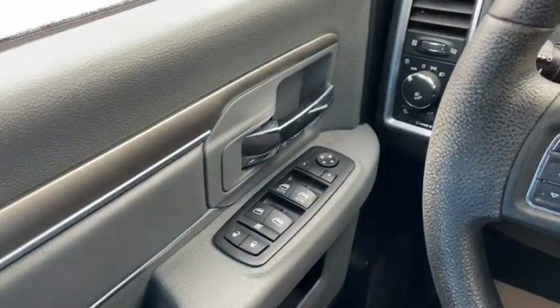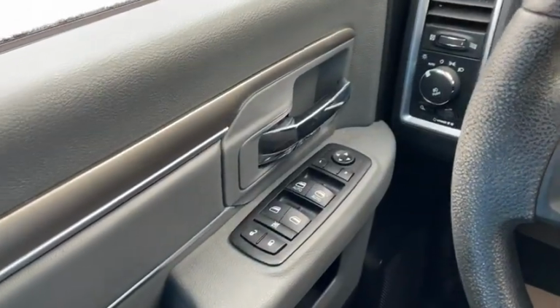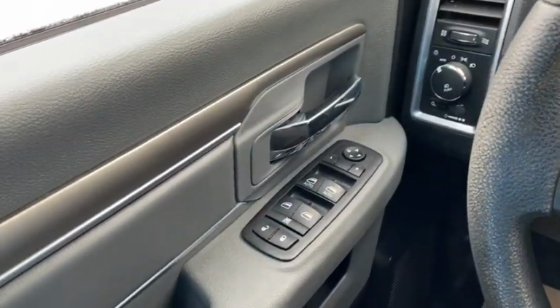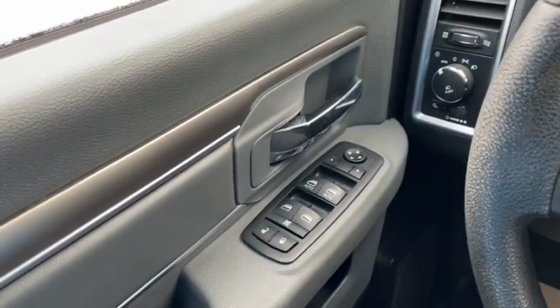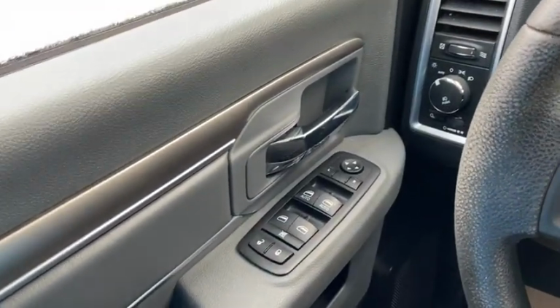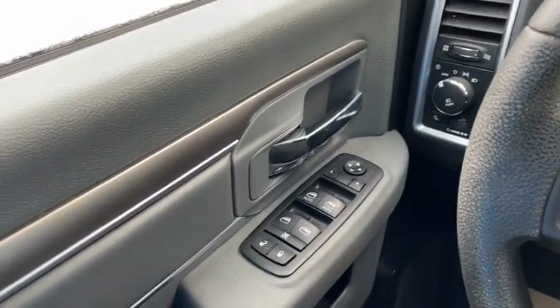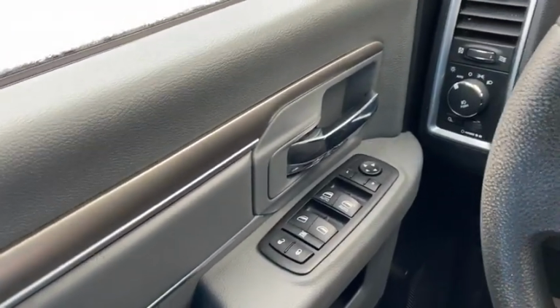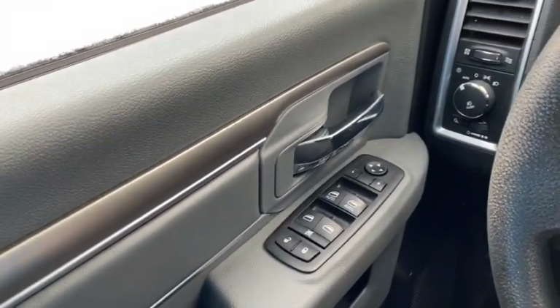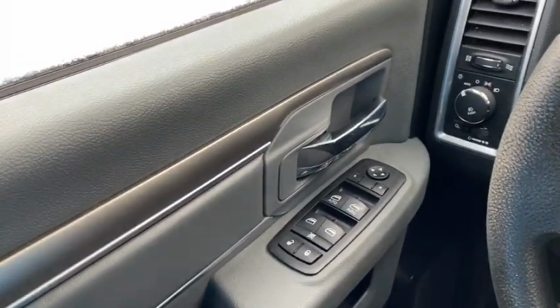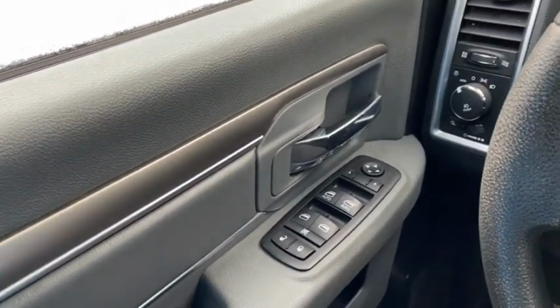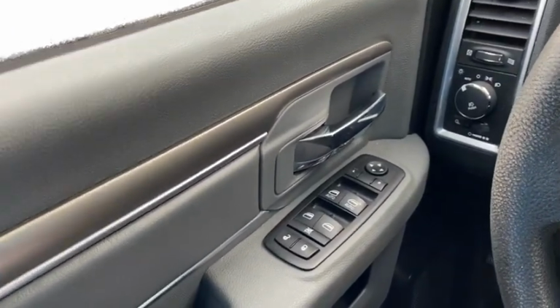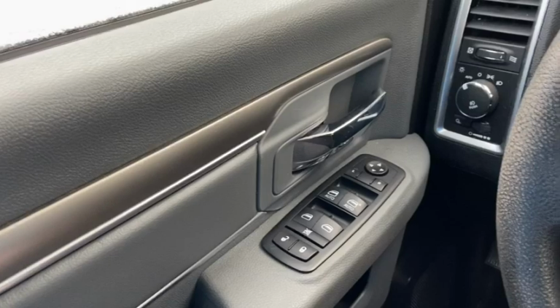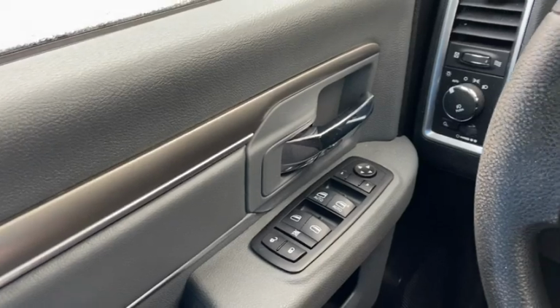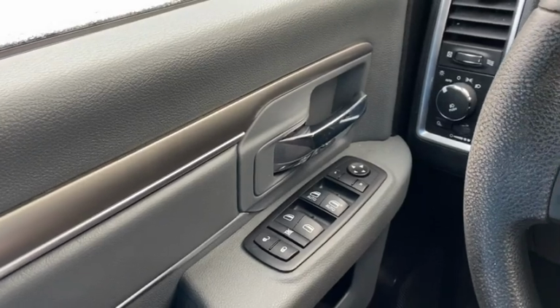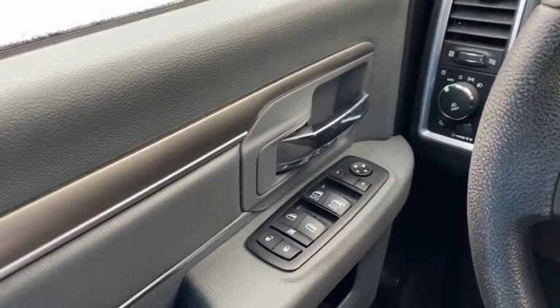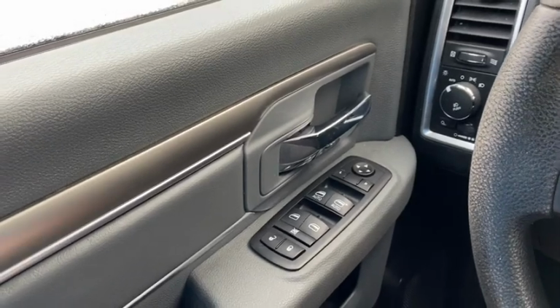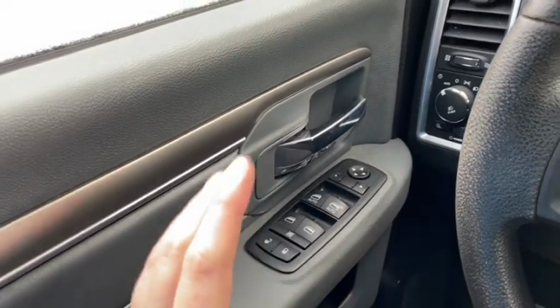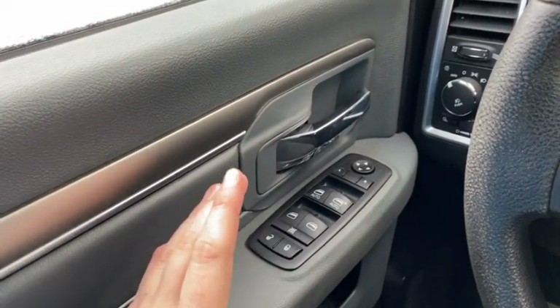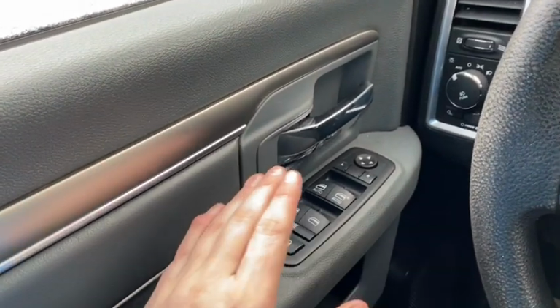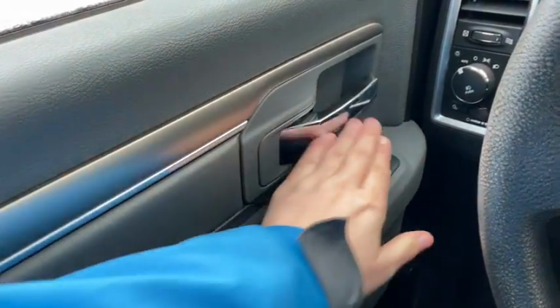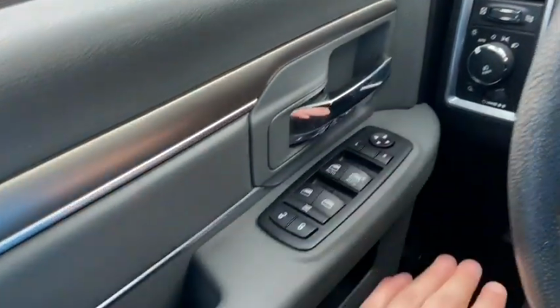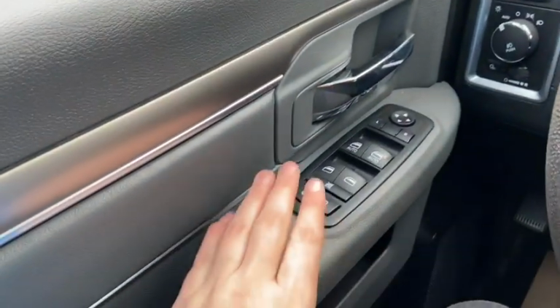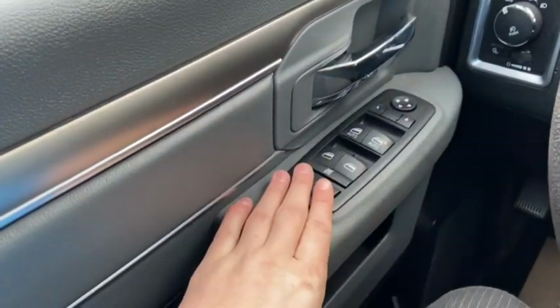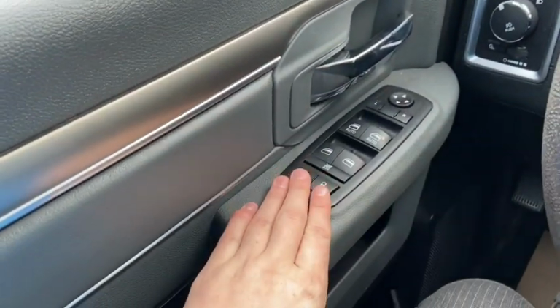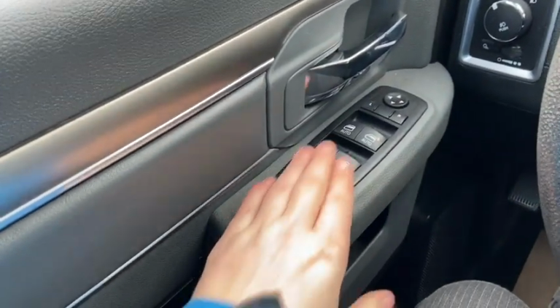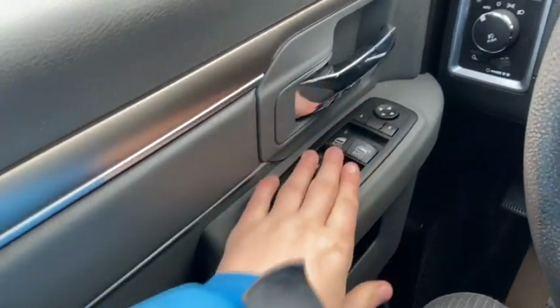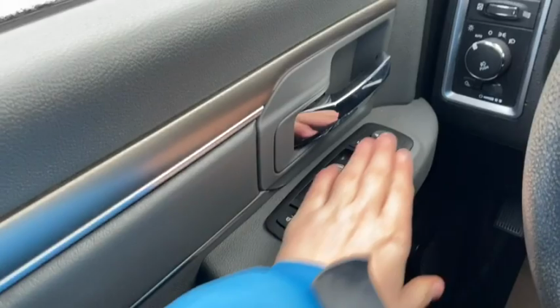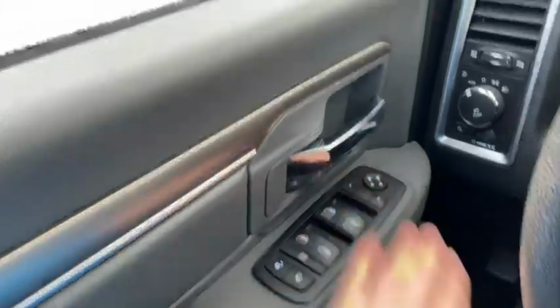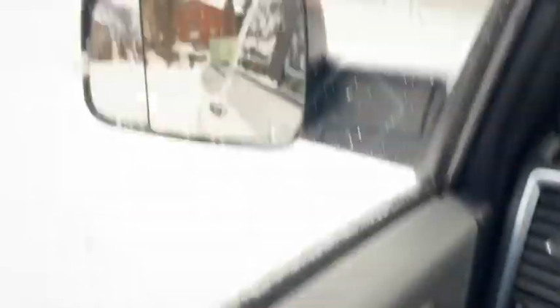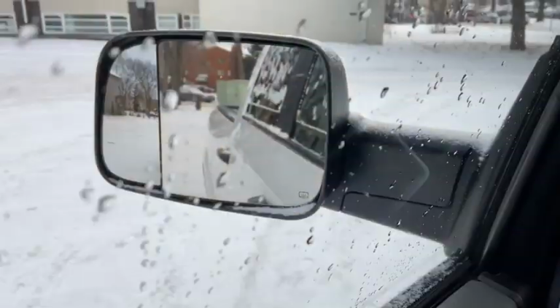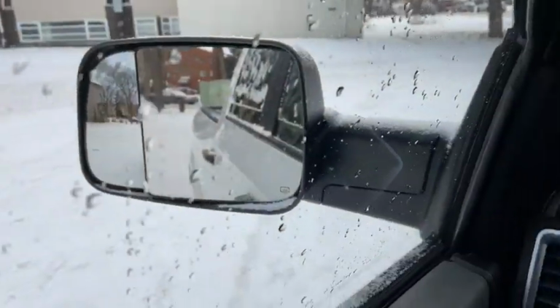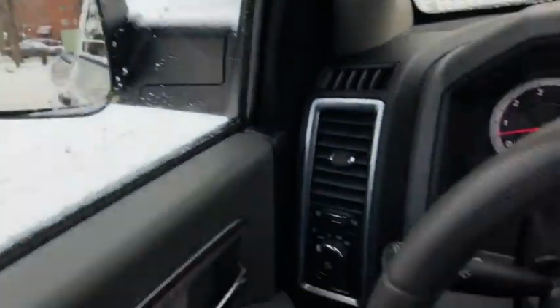Sitting inside the Ram here, we're going to do a quick run through of some of the features as well as go over the interior layout. Starting on the door panel you have your door latch with your power locks, as well as your power windows and your power mirrors that are heated.